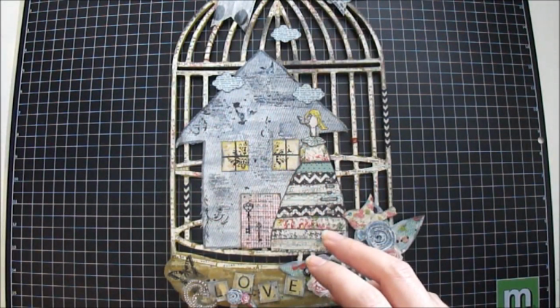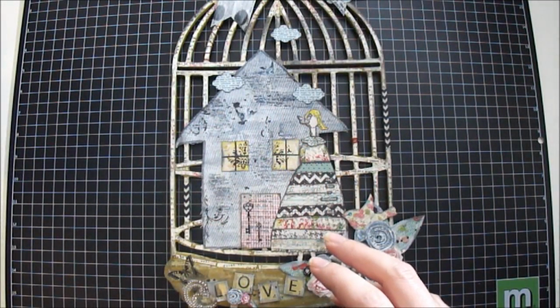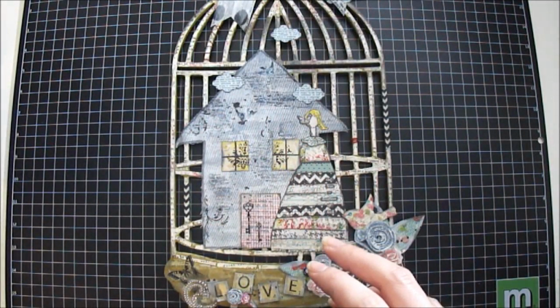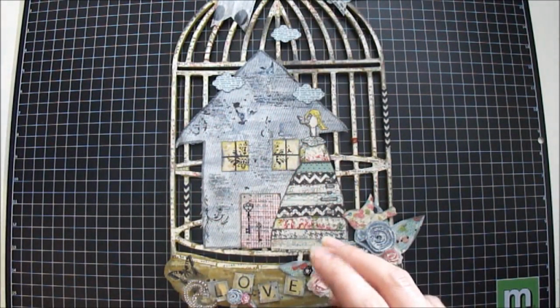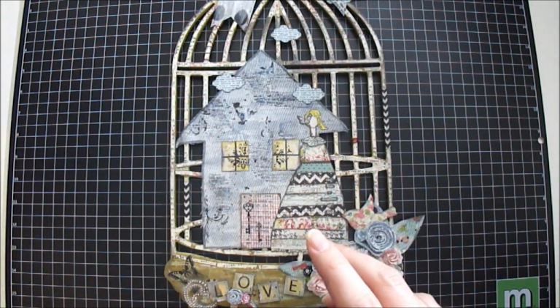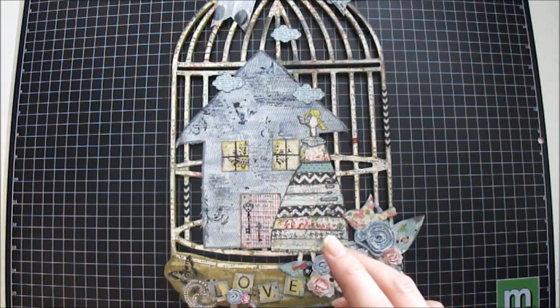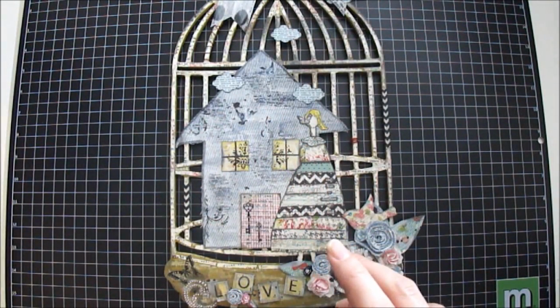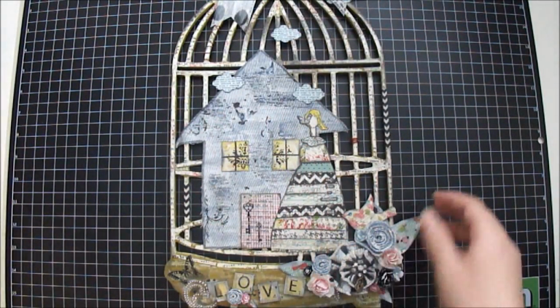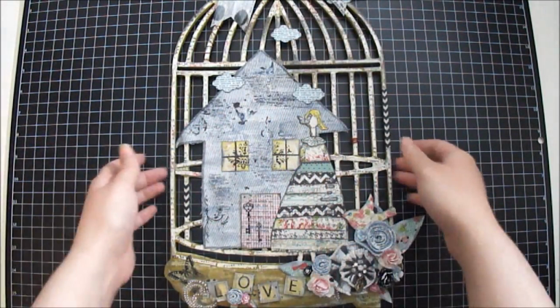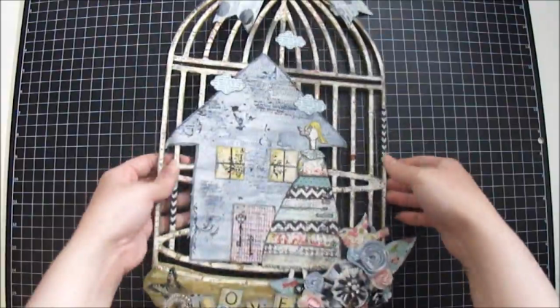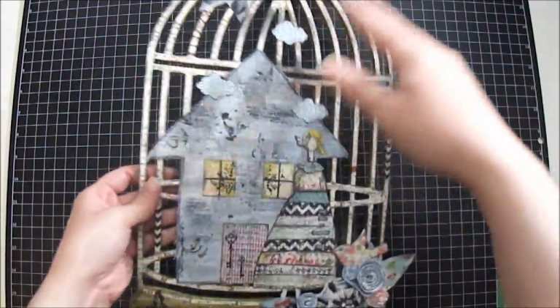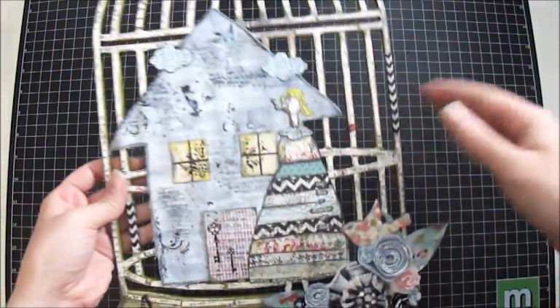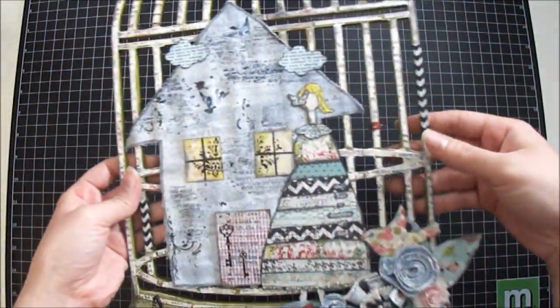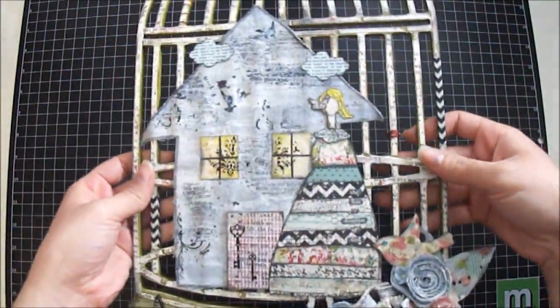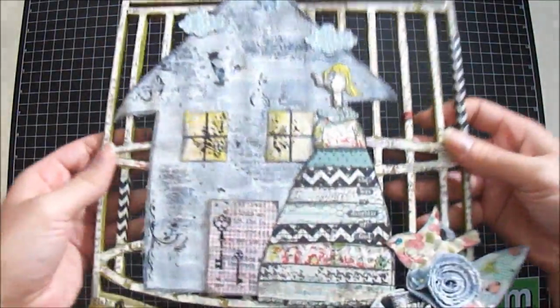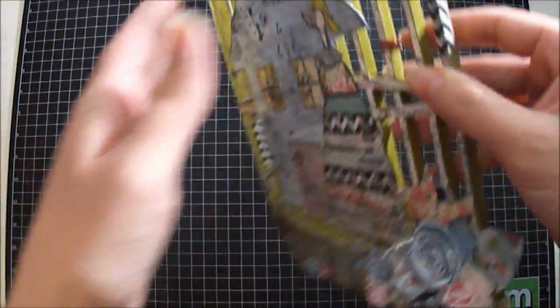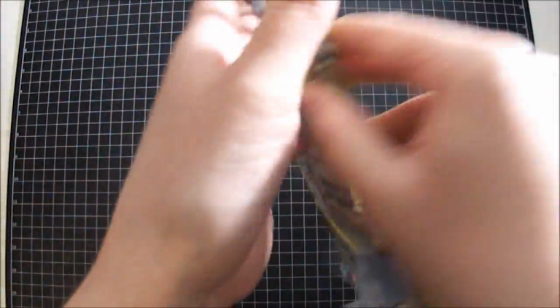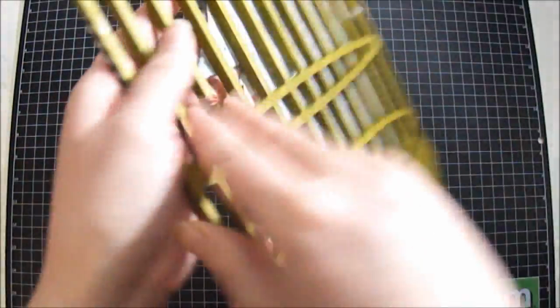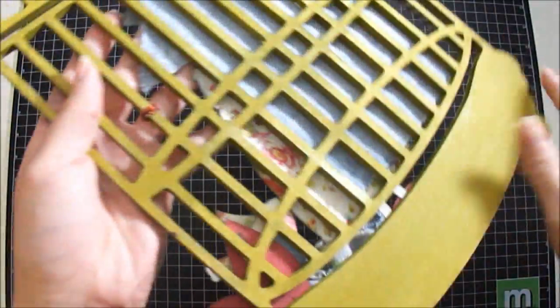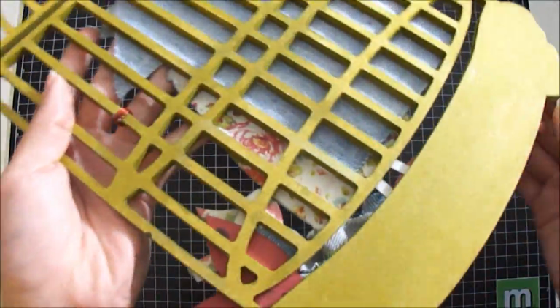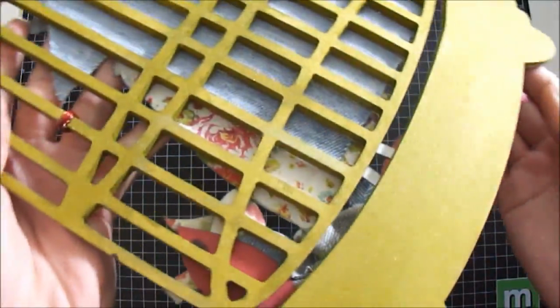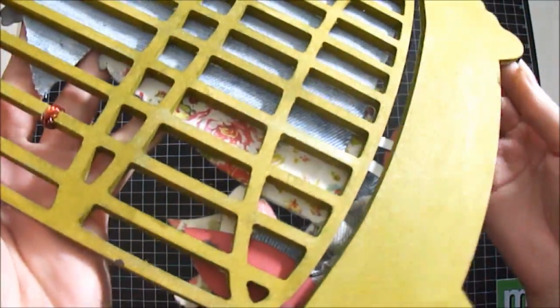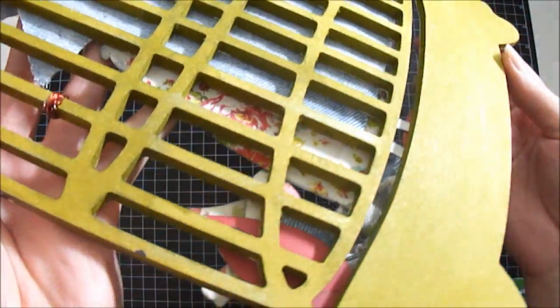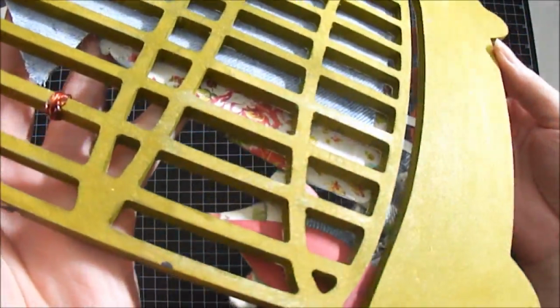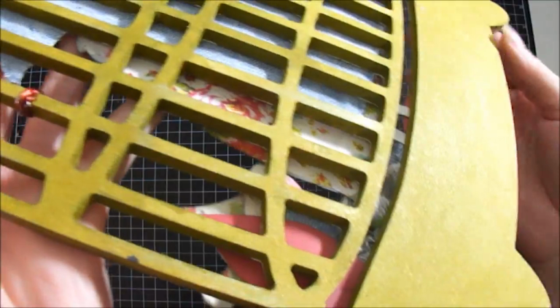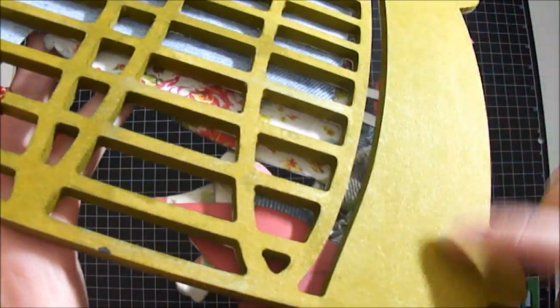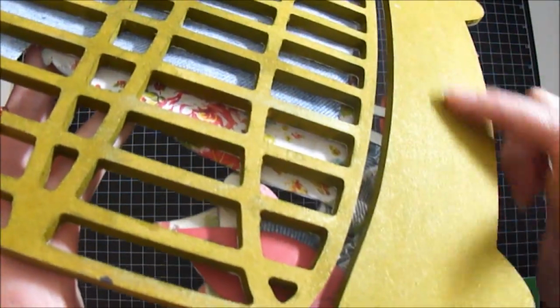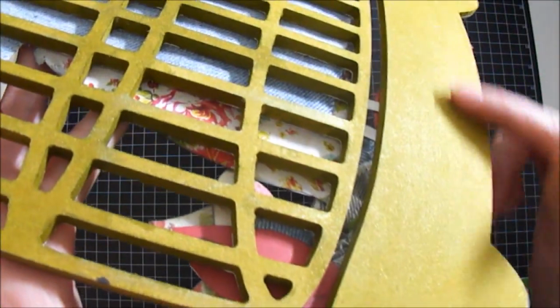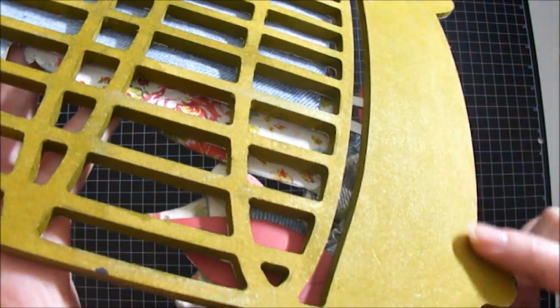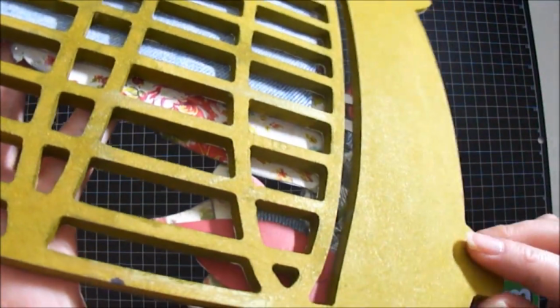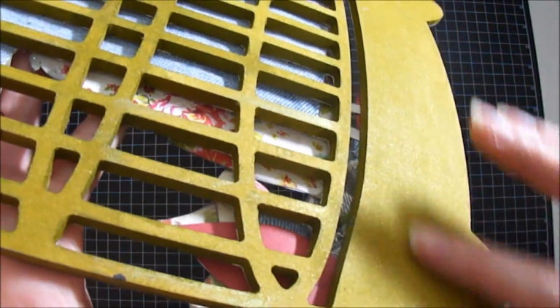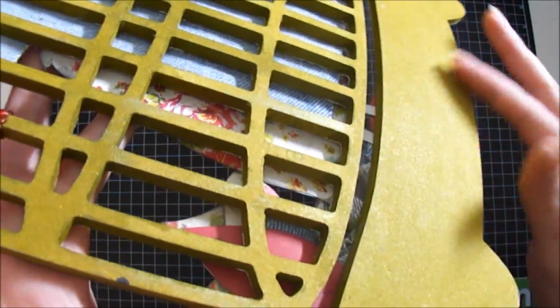So I combined those two colors of greens together to color in the whole birdcage first, and you can see better in the back what it turned out — you can see all the shimmer too, and I really like that.